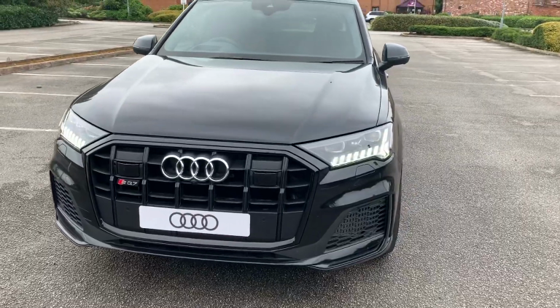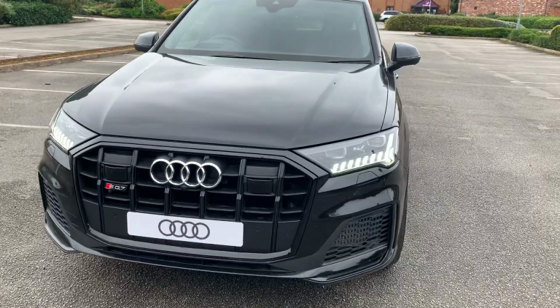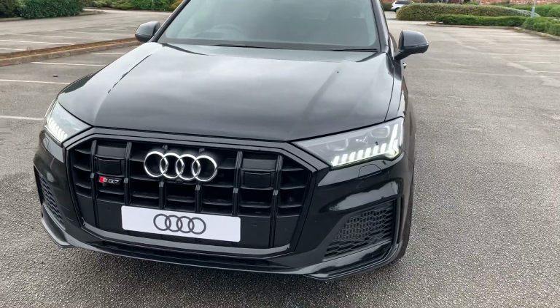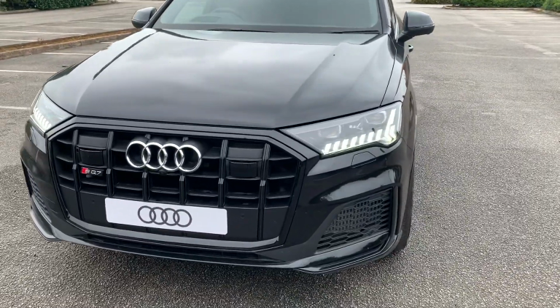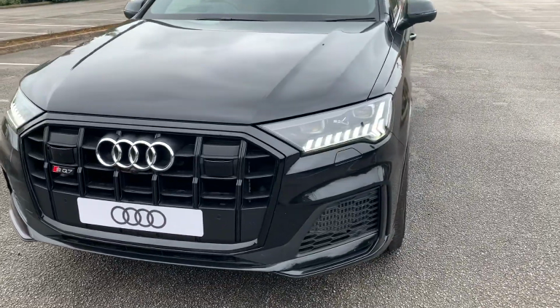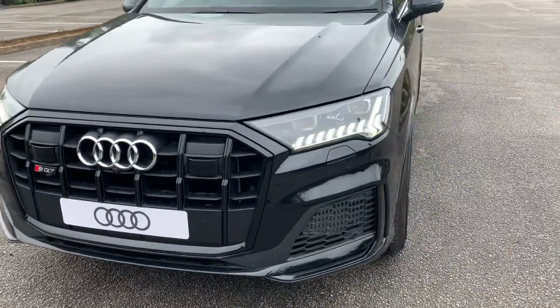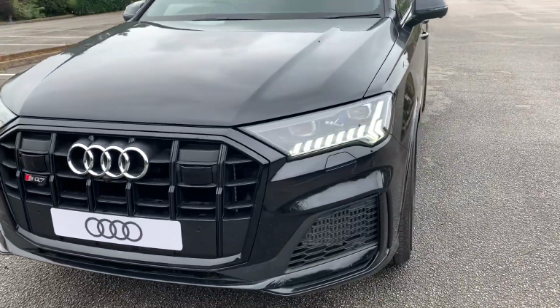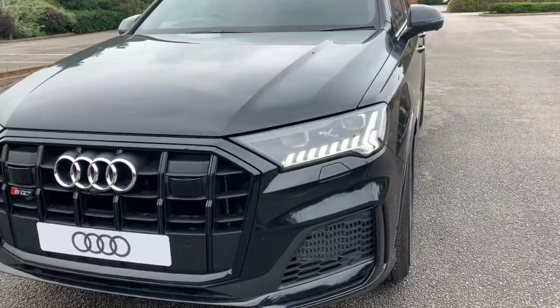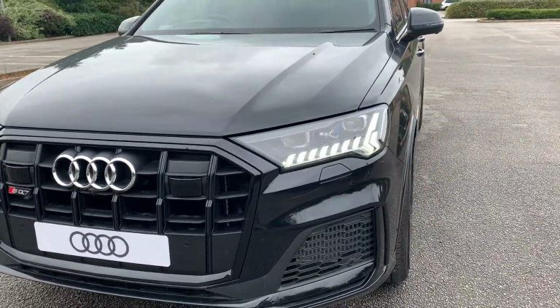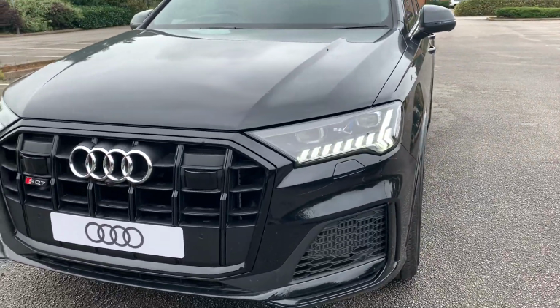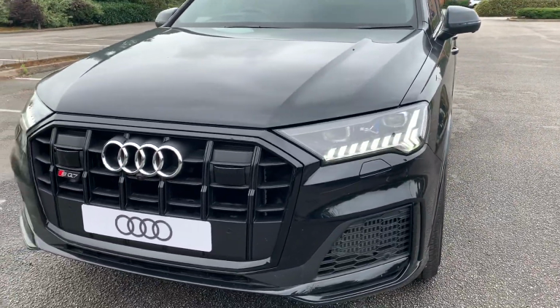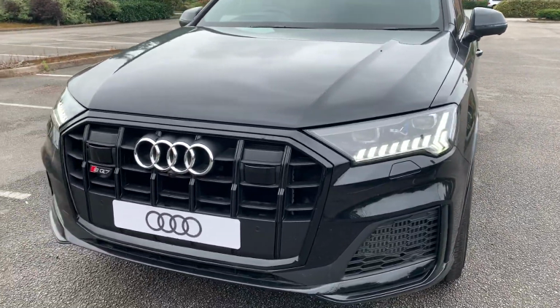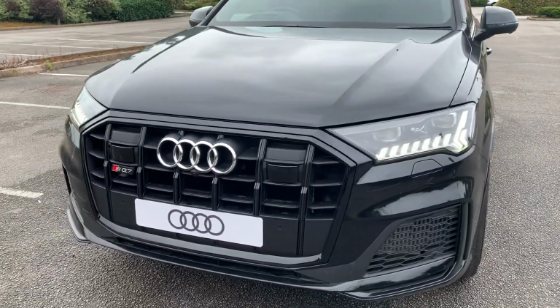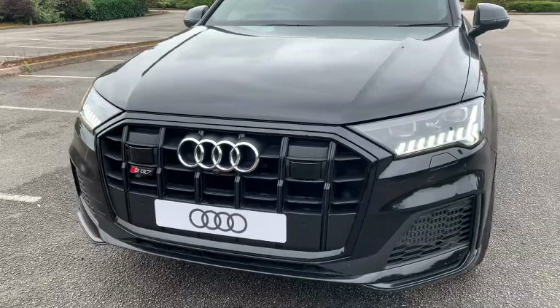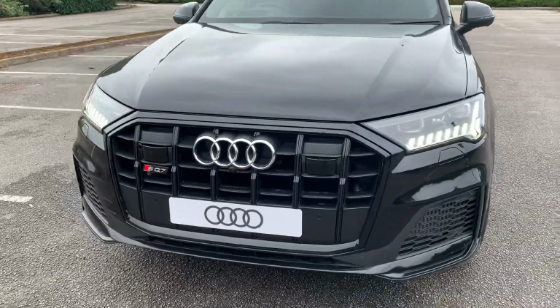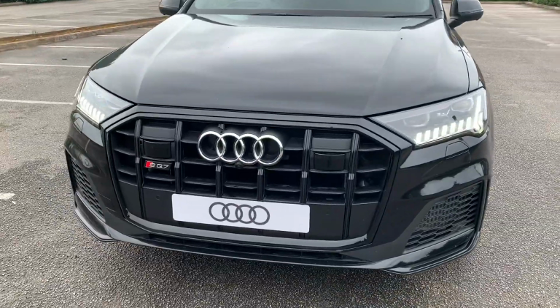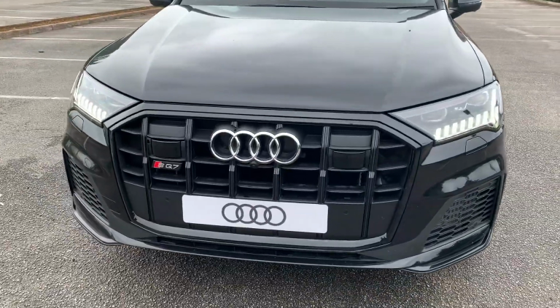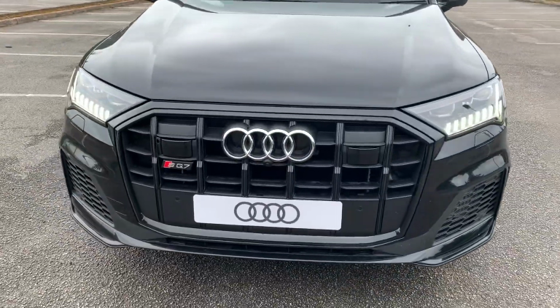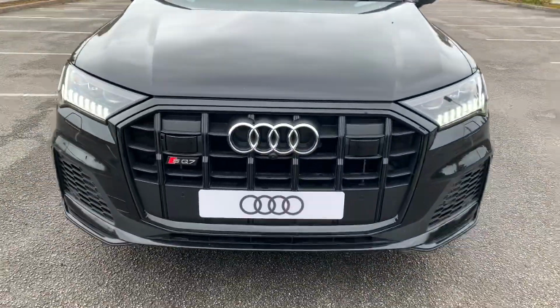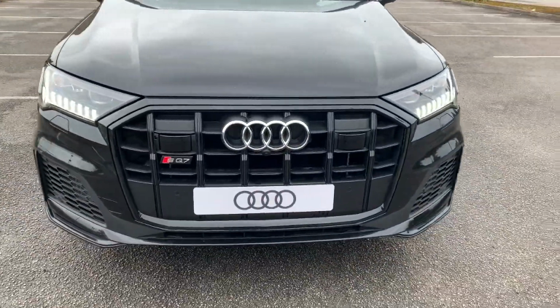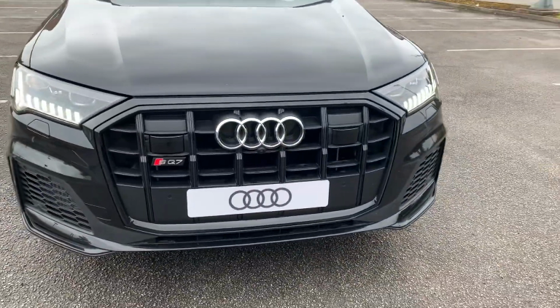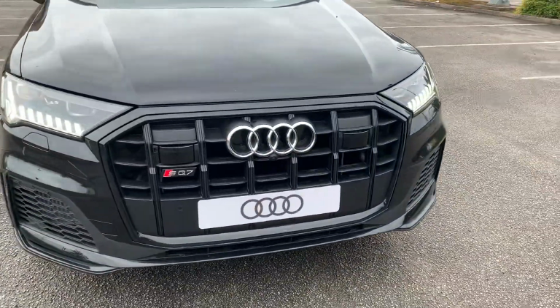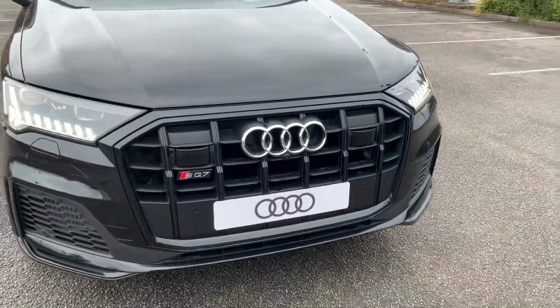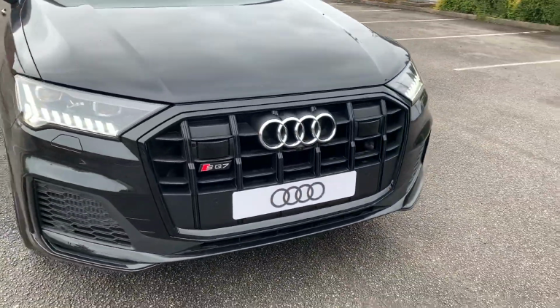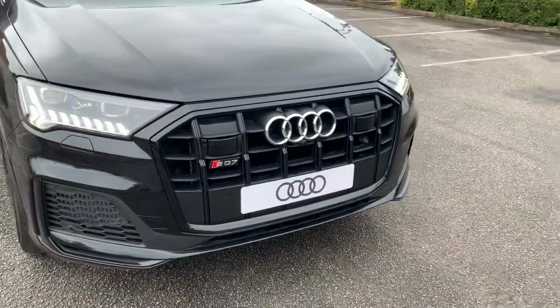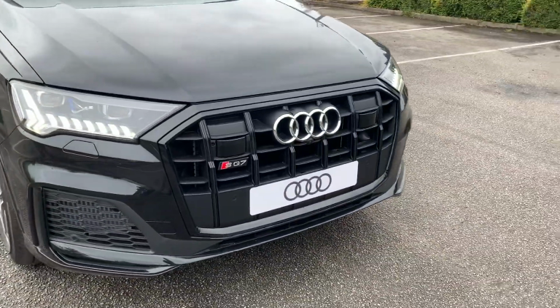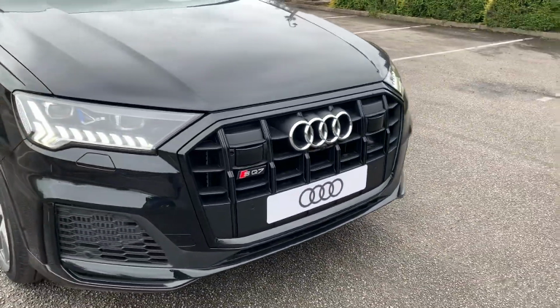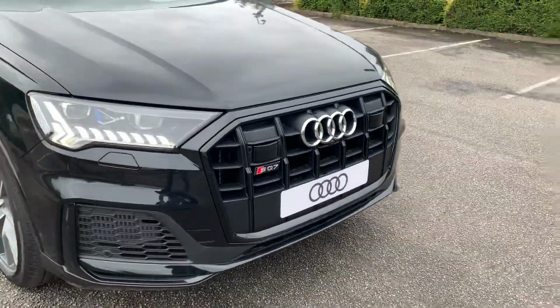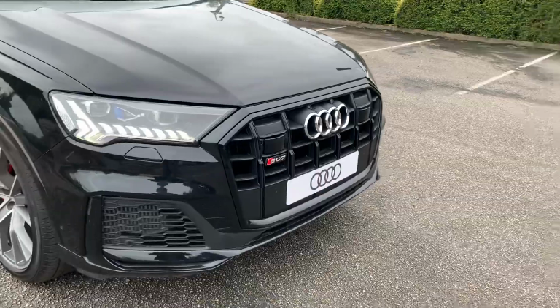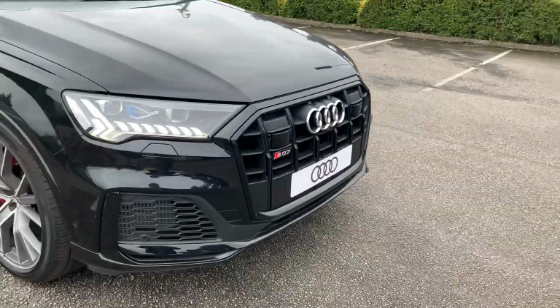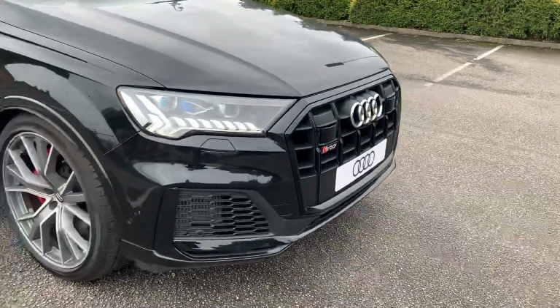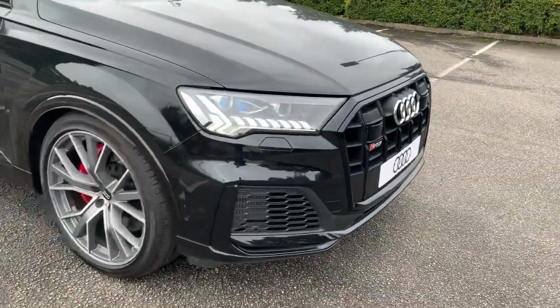At the front of the car we have the Matrix Audi headlights. We also have the SQ7 badge in the front of the grille and it also comes with the front parking camera.